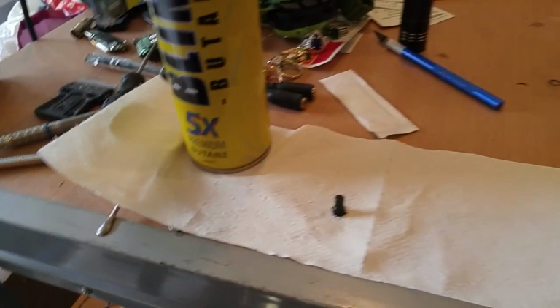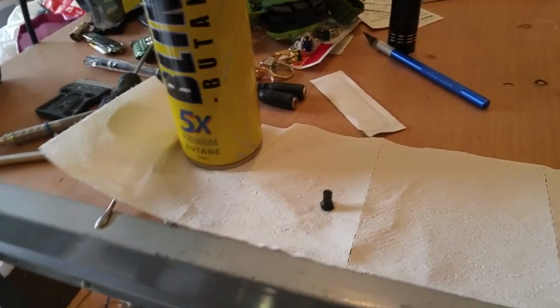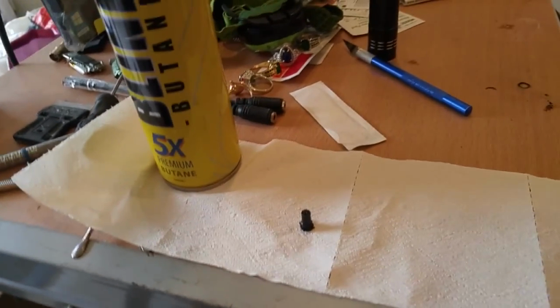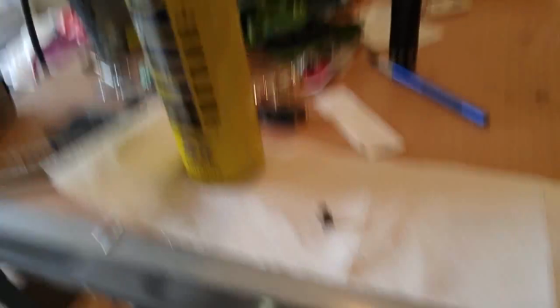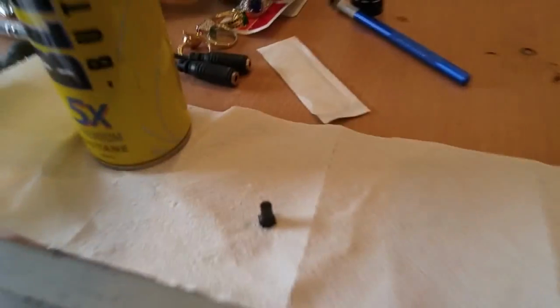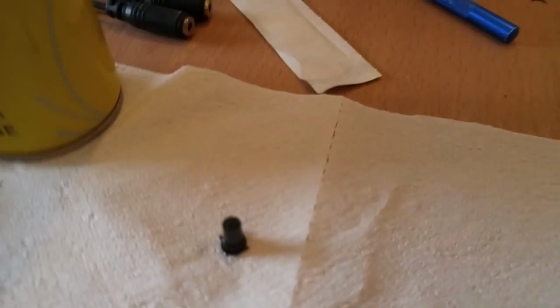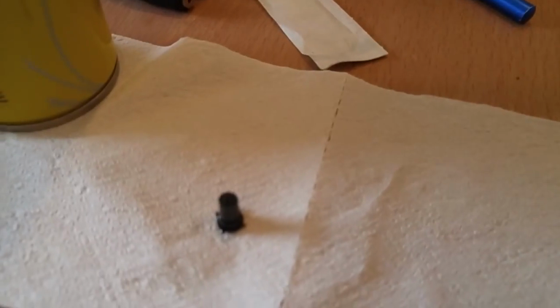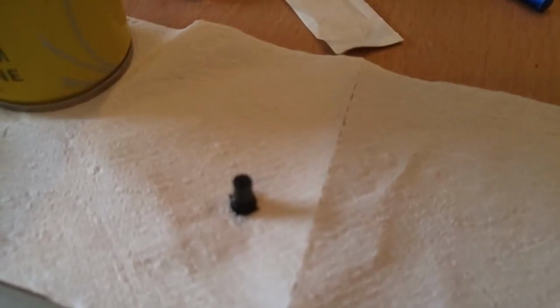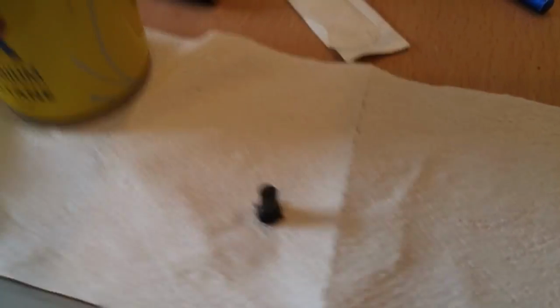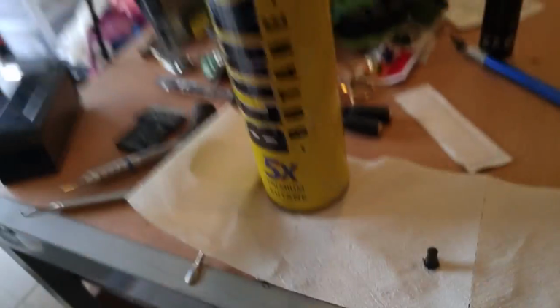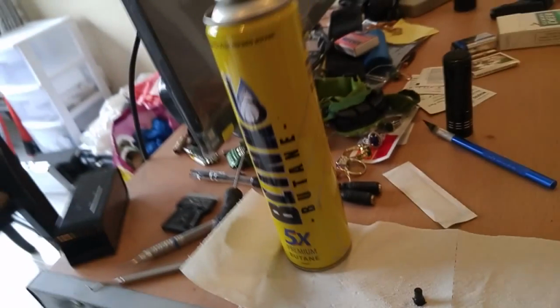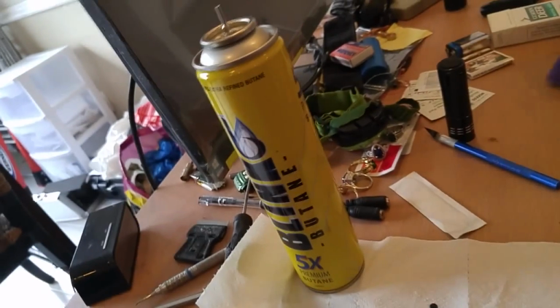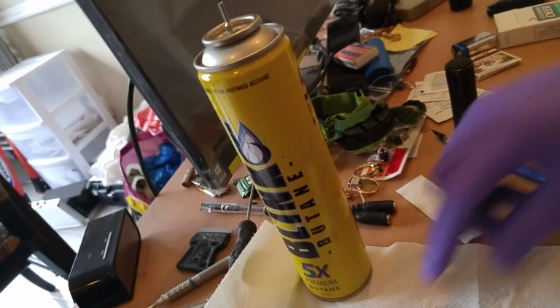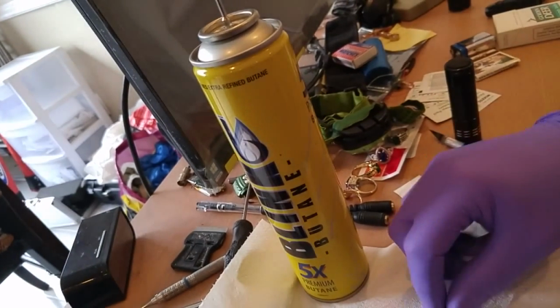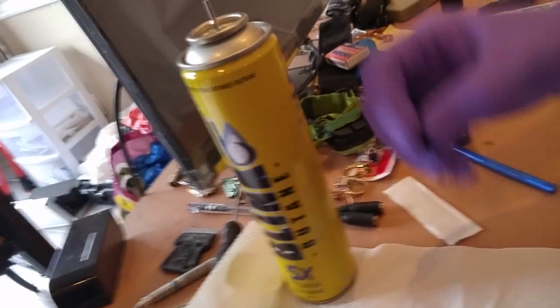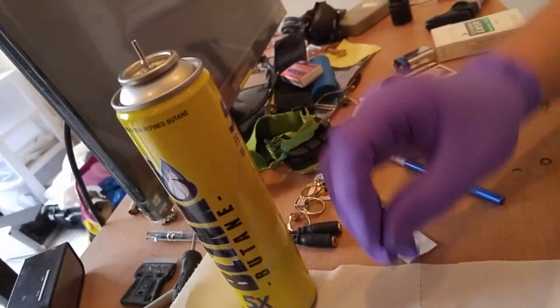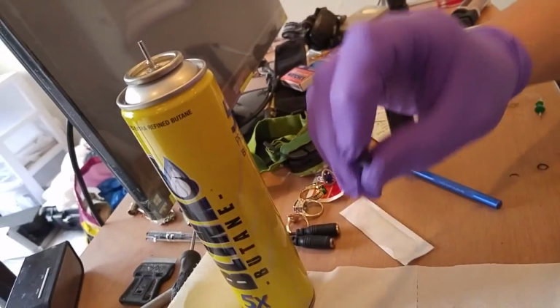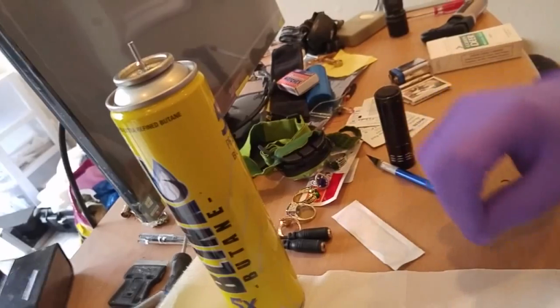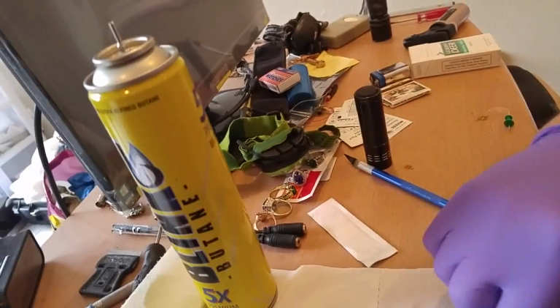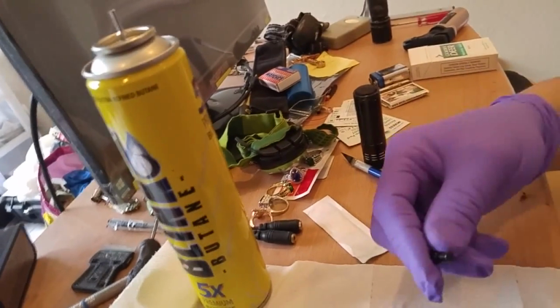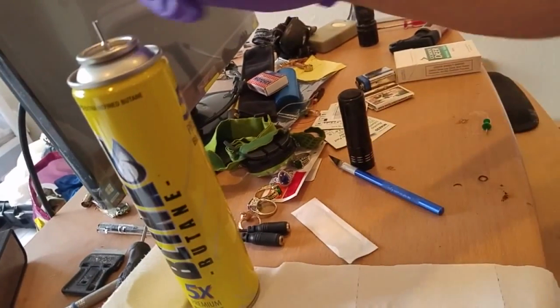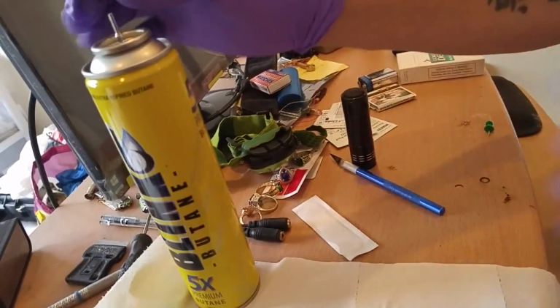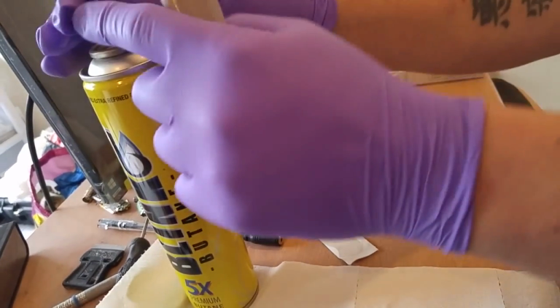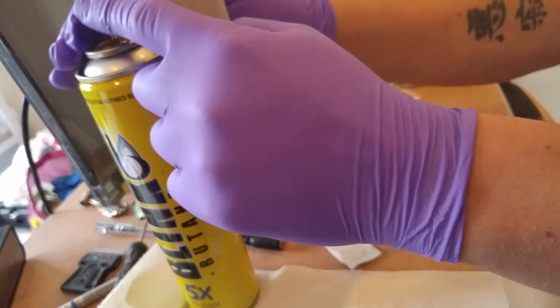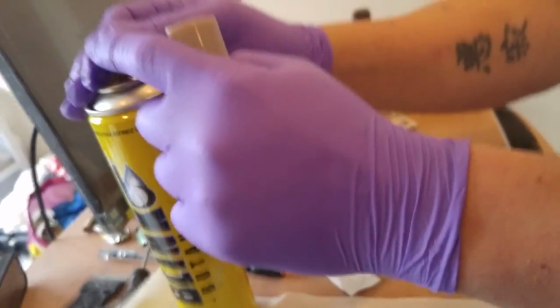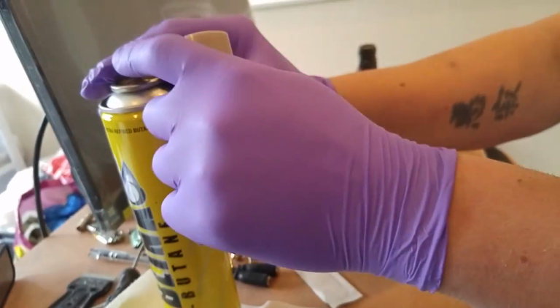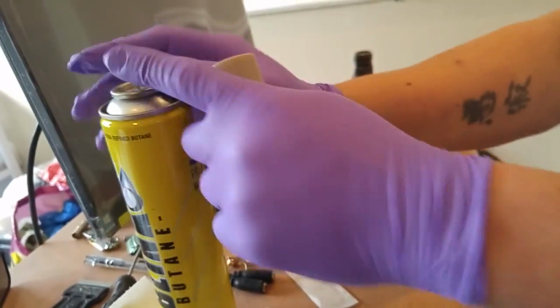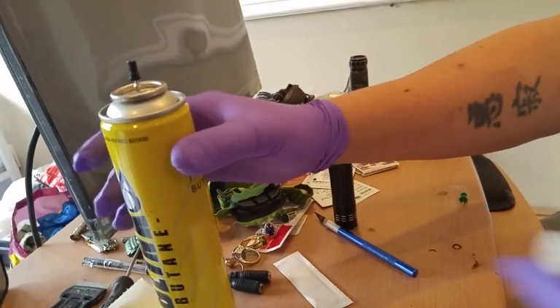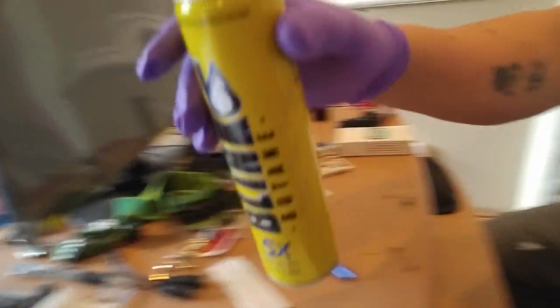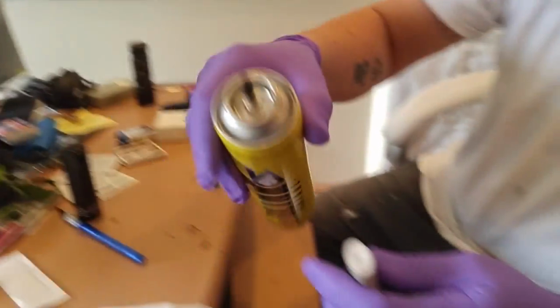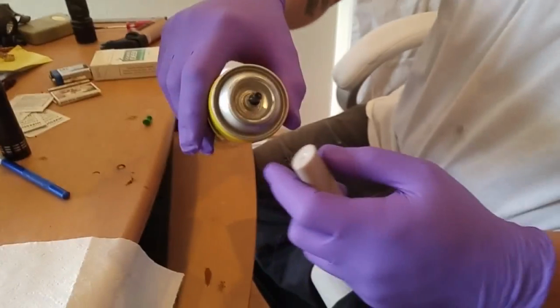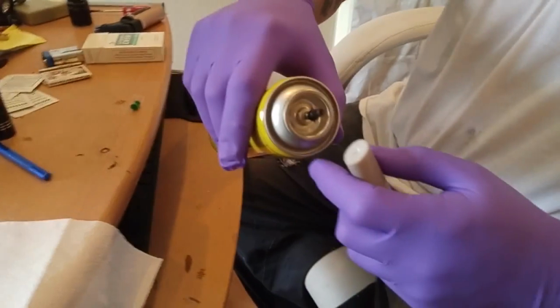Second step: look for the thickest head and grab the butane. You put the head on the butane, and then you start refilling the lighter.